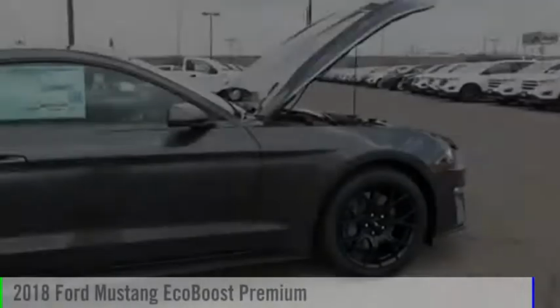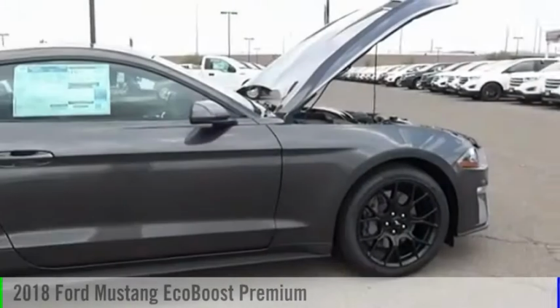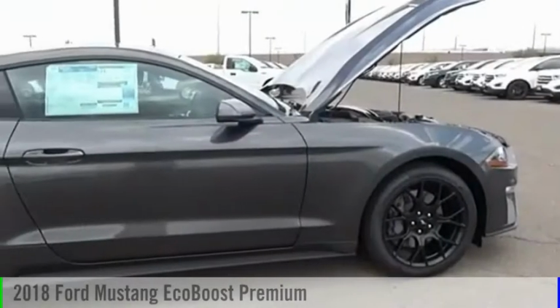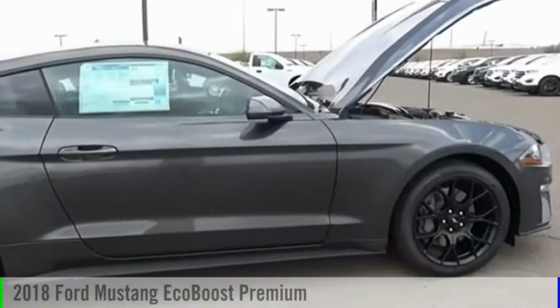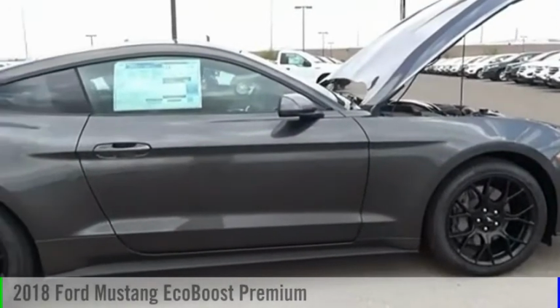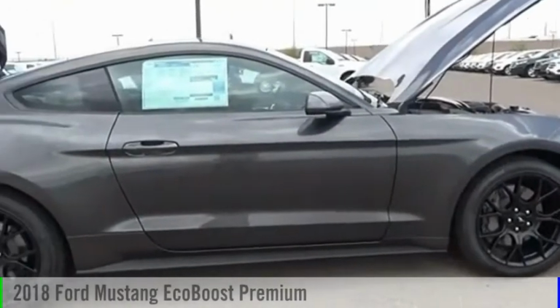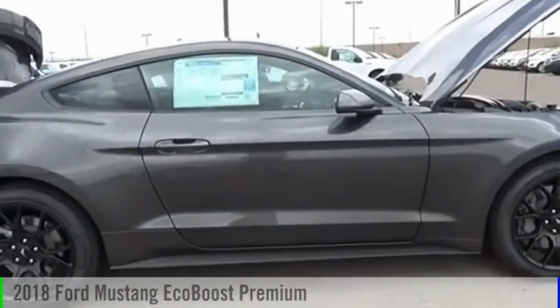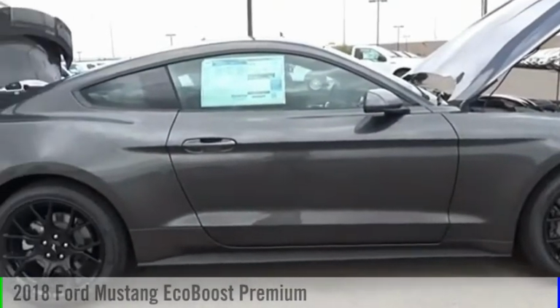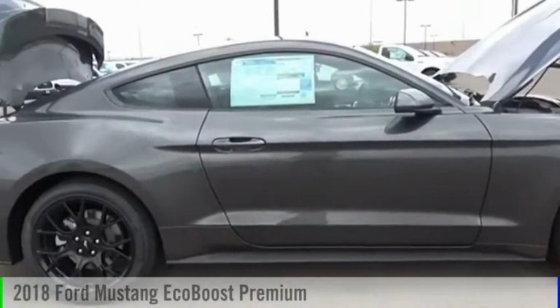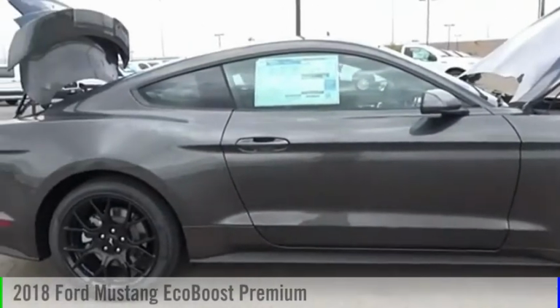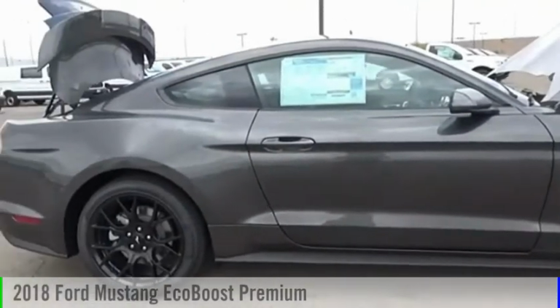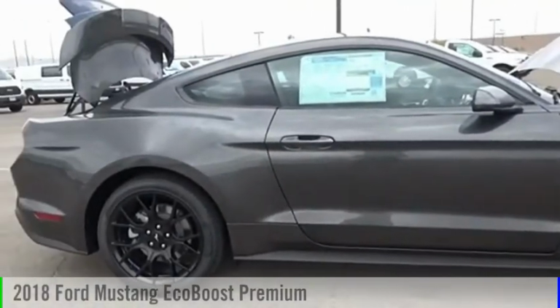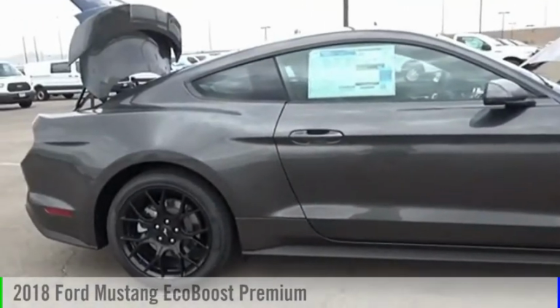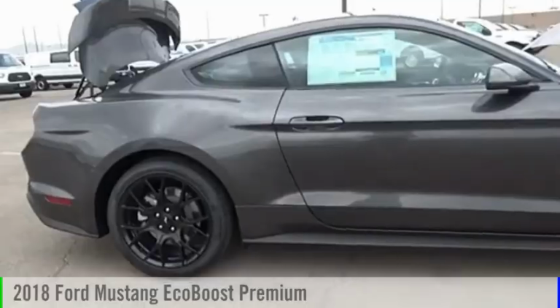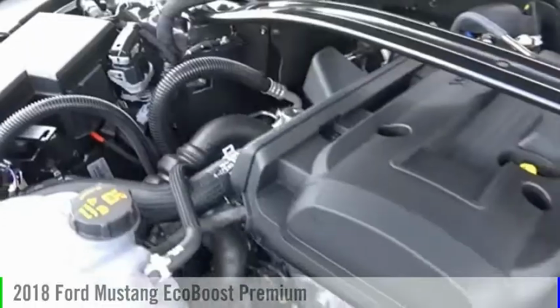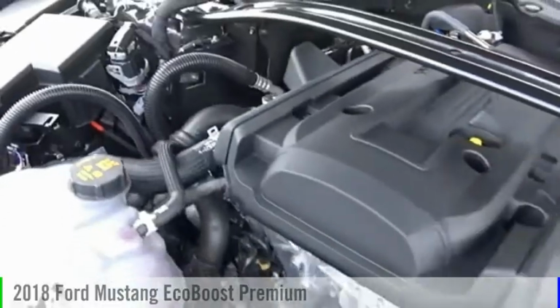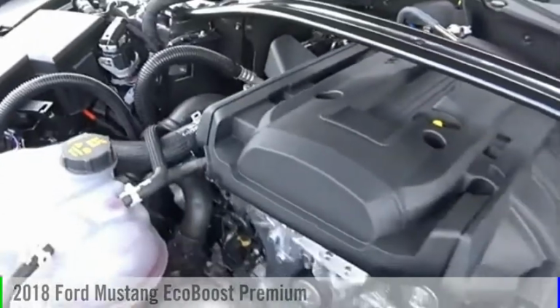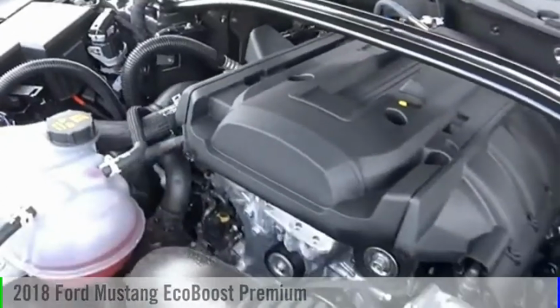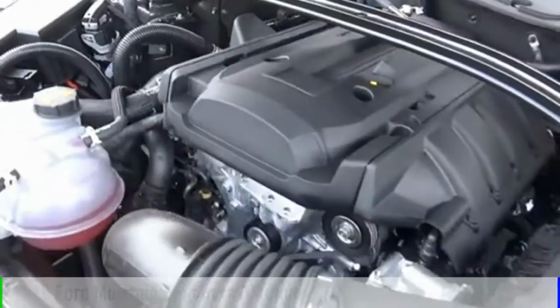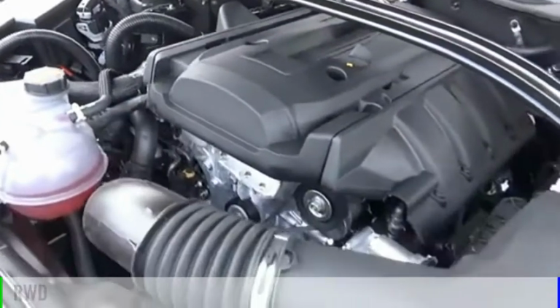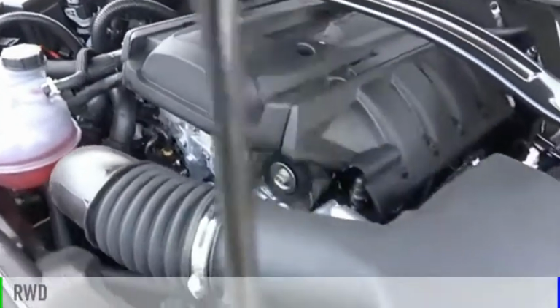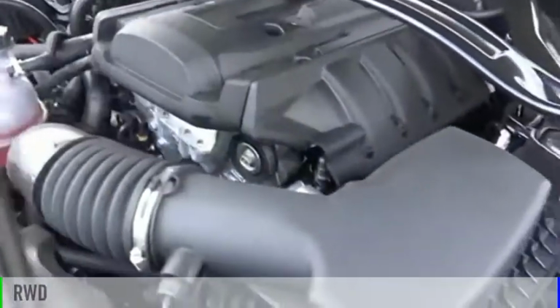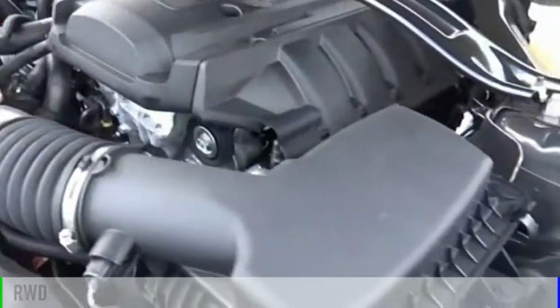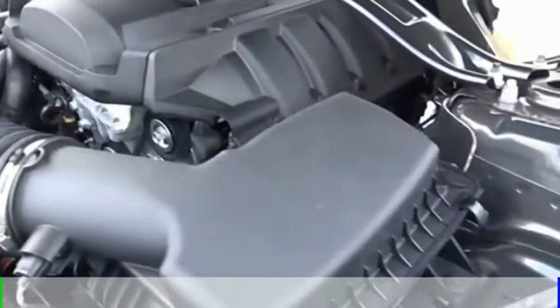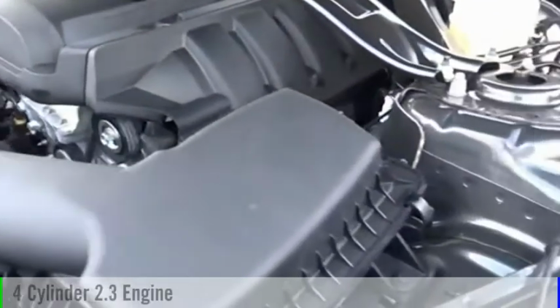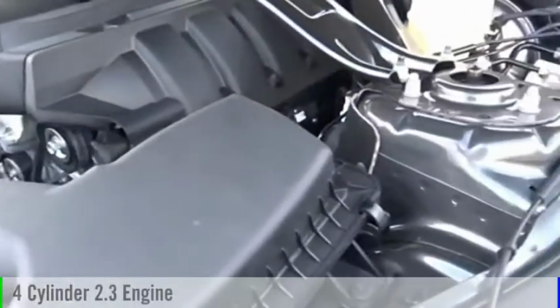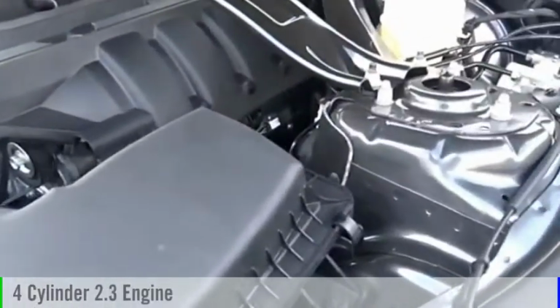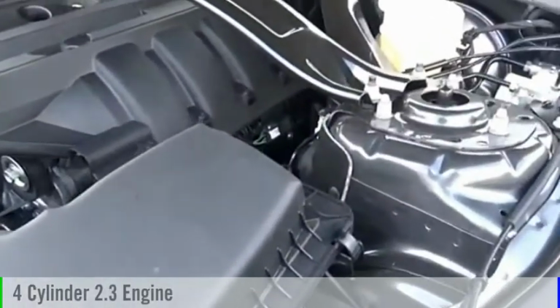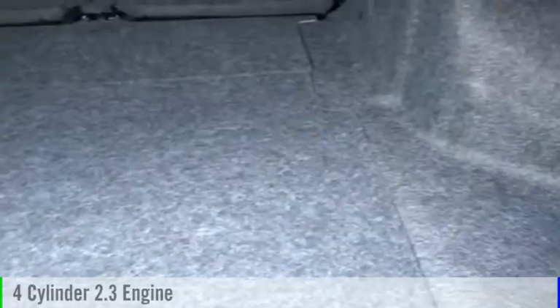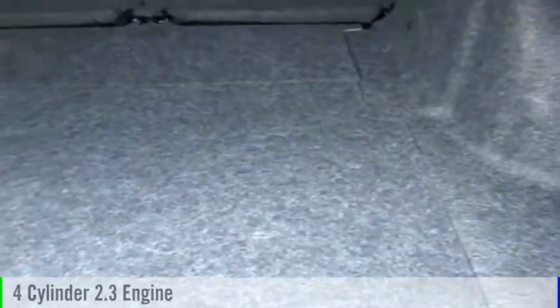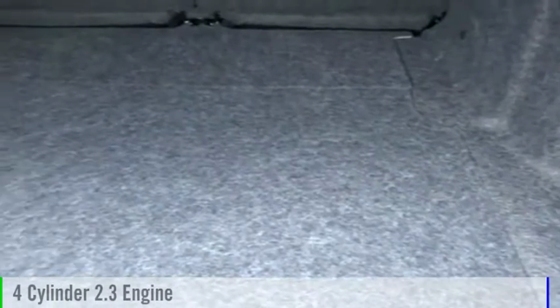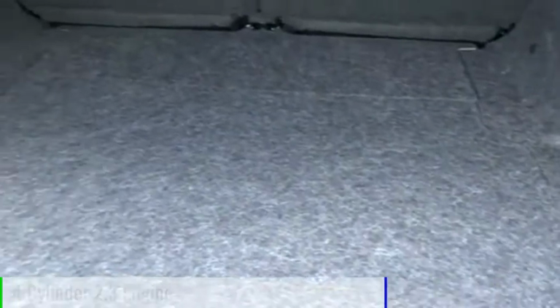Stop by and take a look at the 2018 Mustang. This vehicle is powered by a rear wheel drive, four-cylinder, 2.3 liter engine.